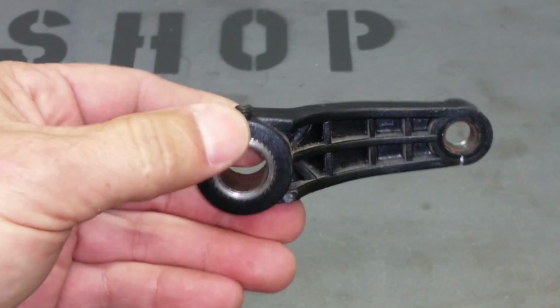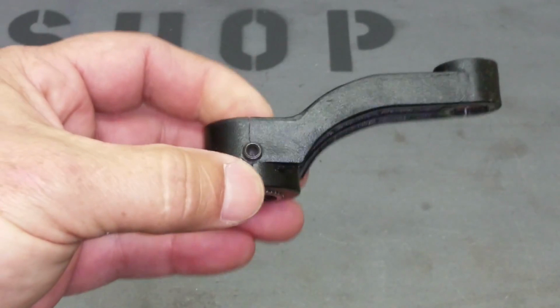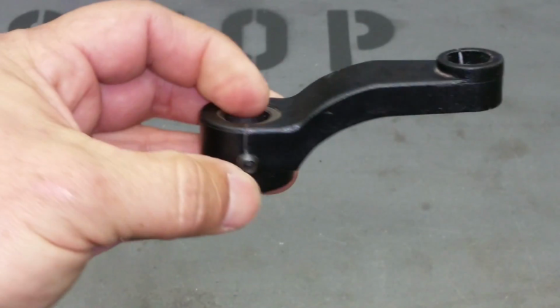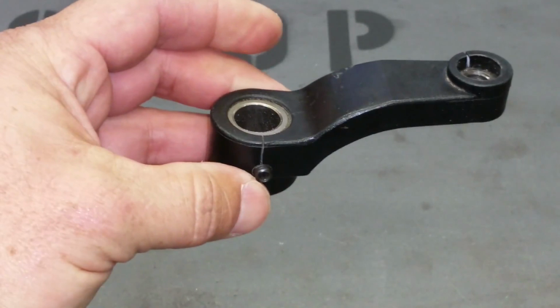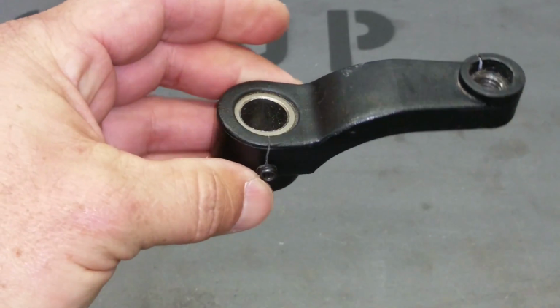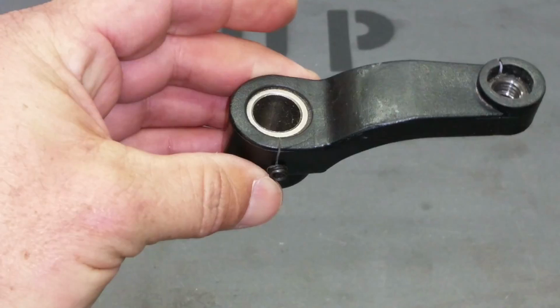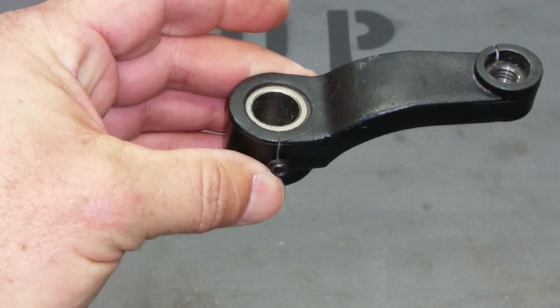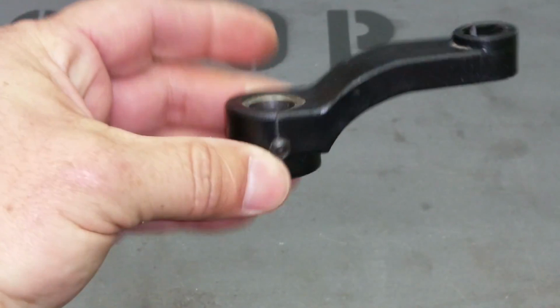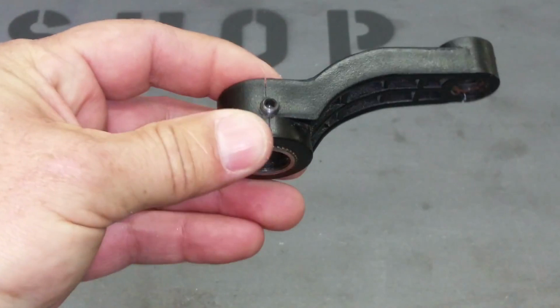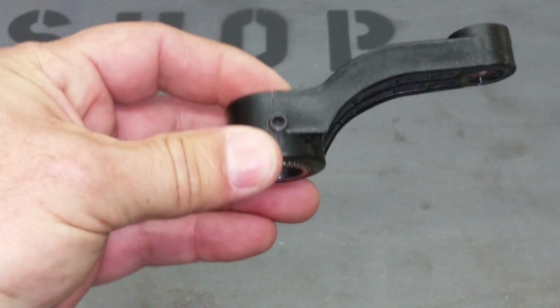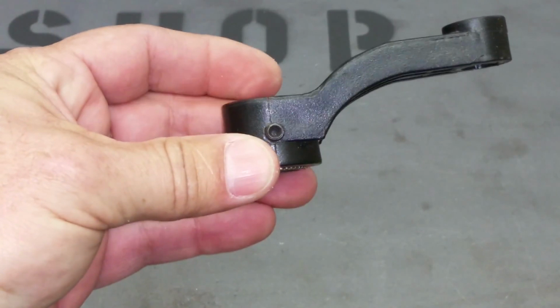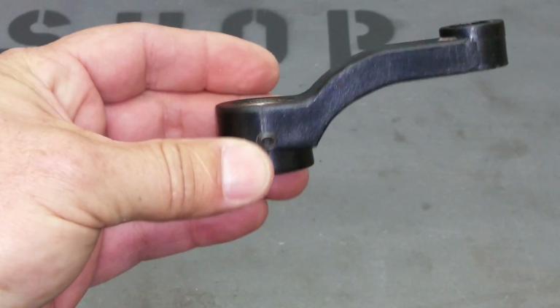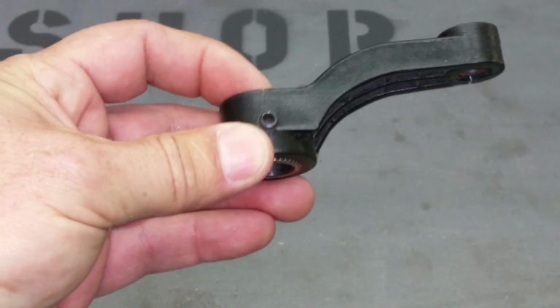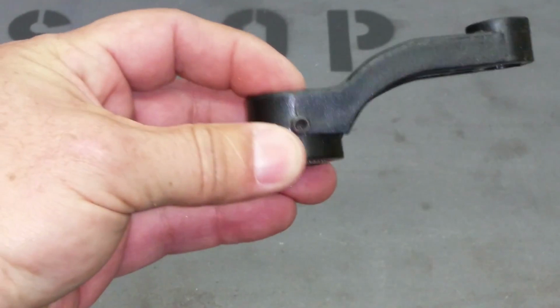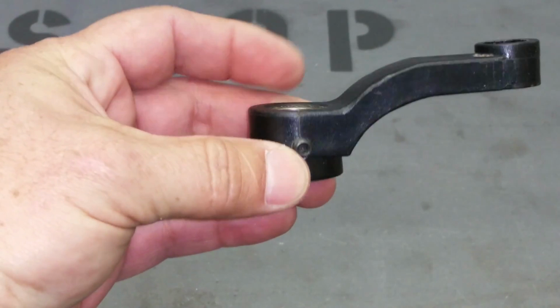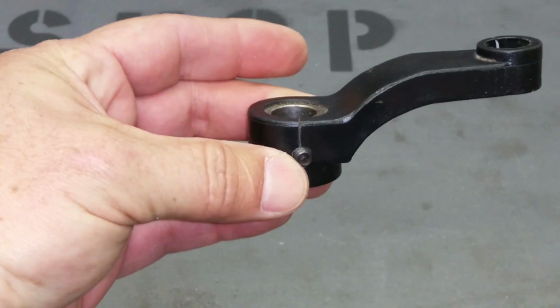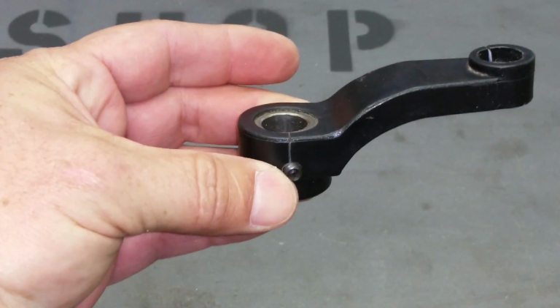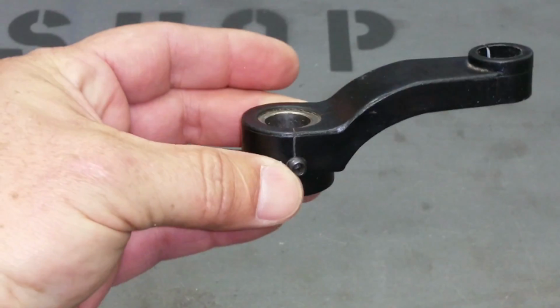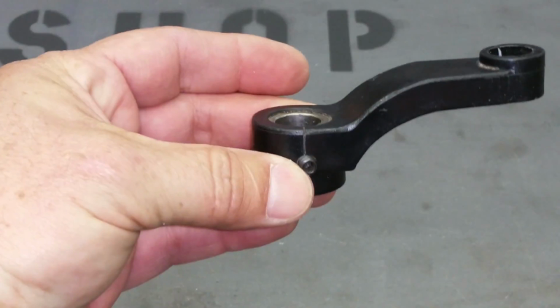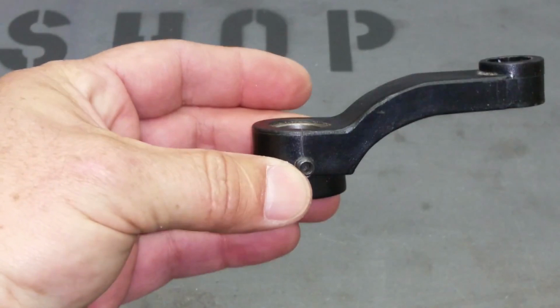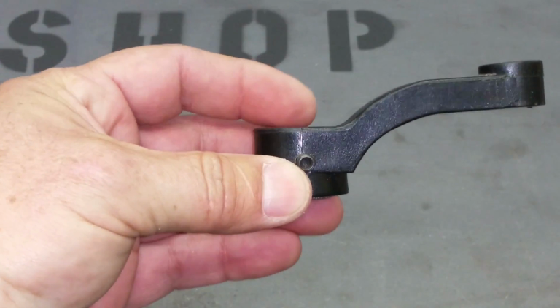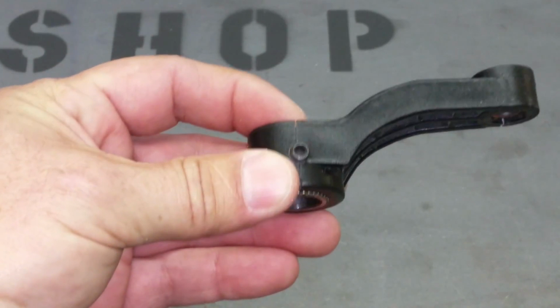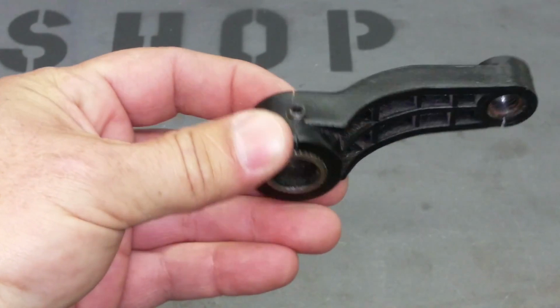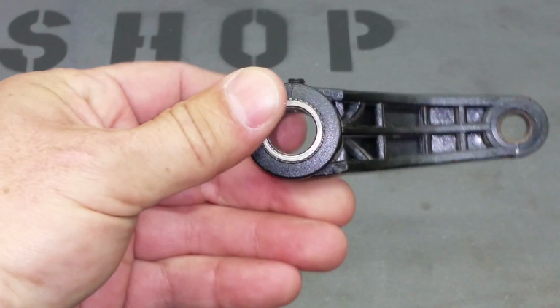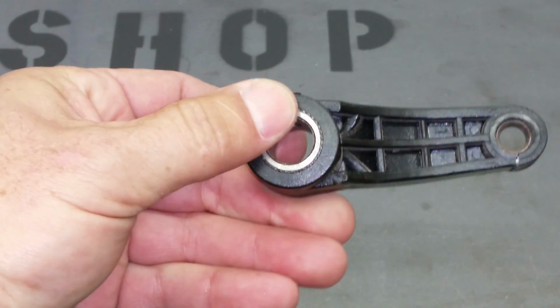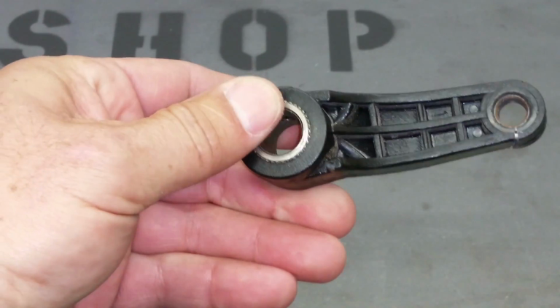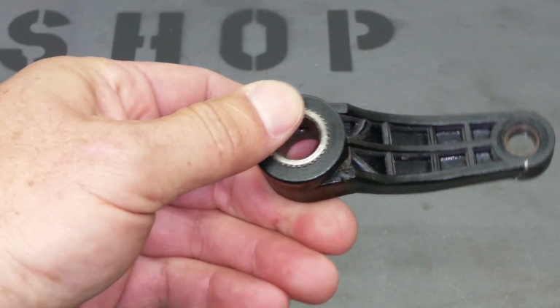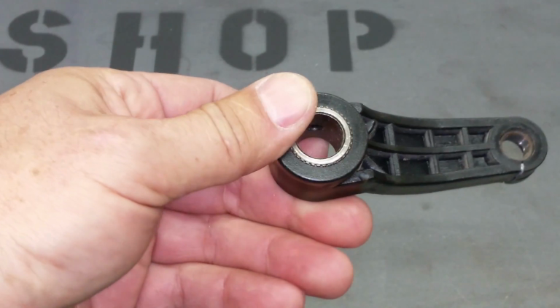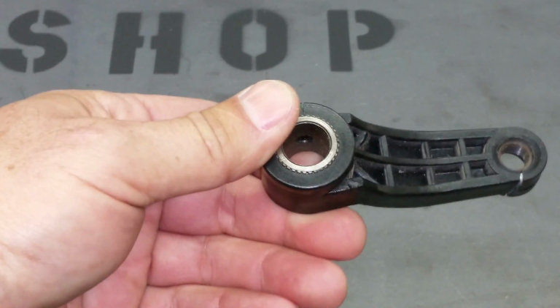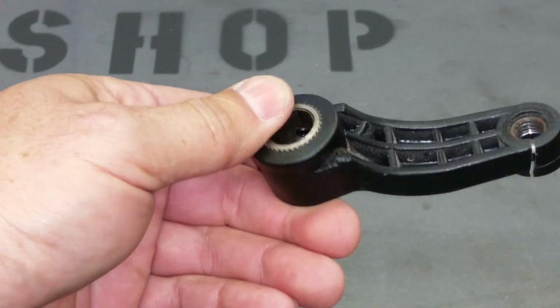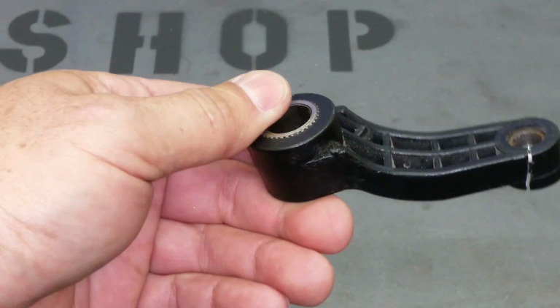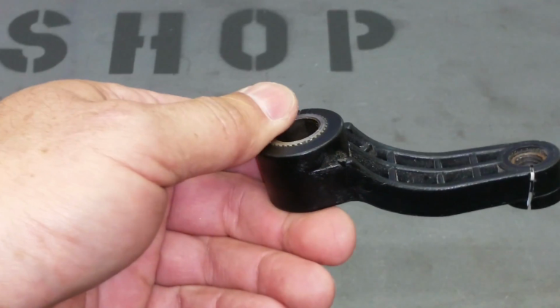So I want to go ahead and make a part out of steel that's similar to this, that will serve the same function. I'm going to take you through that and show you how I did it.